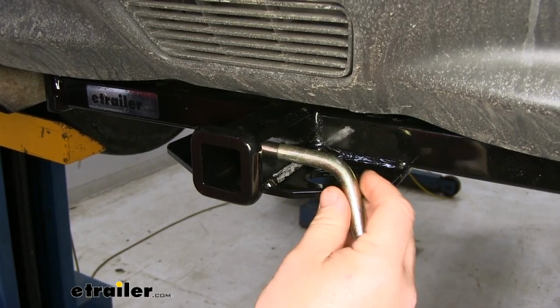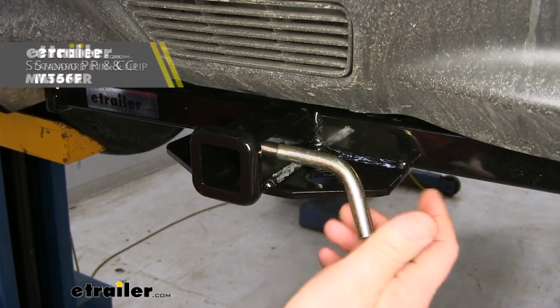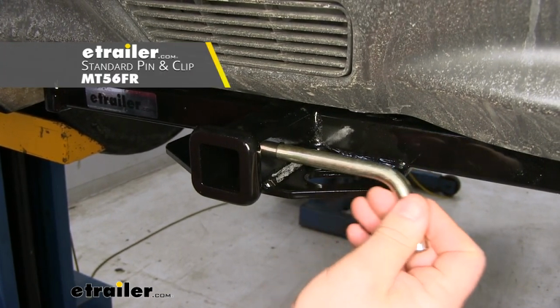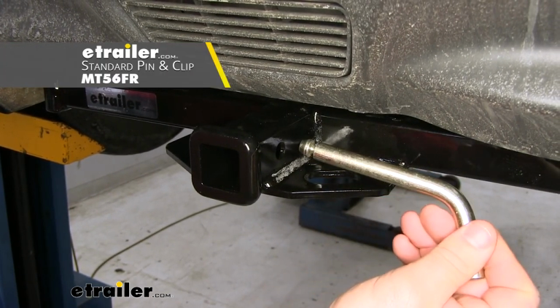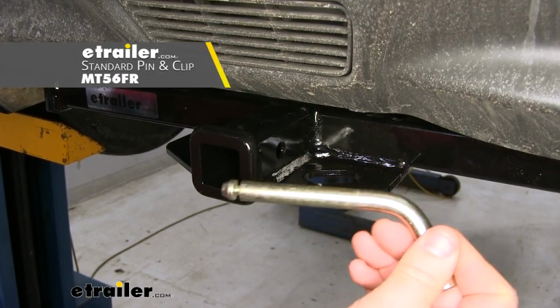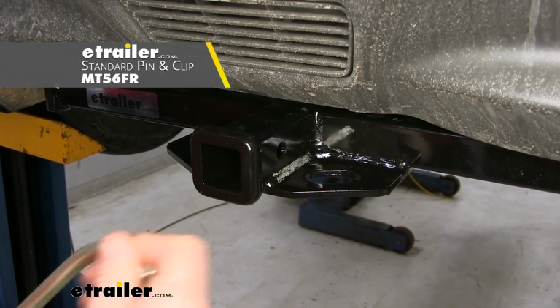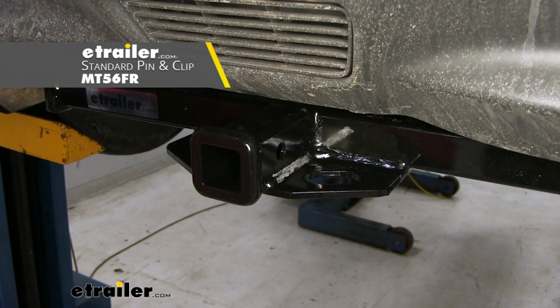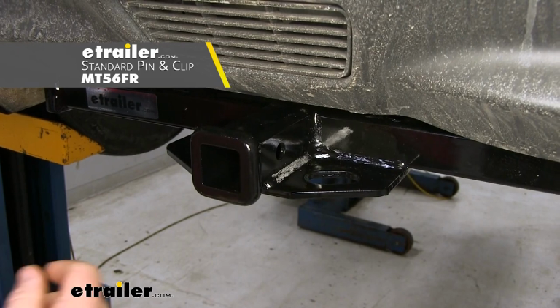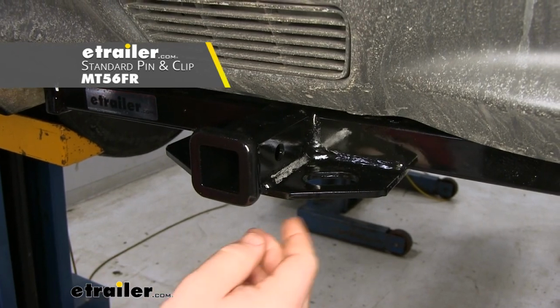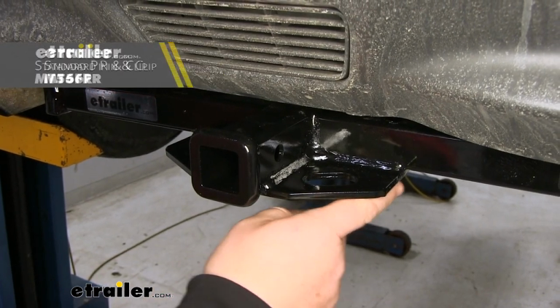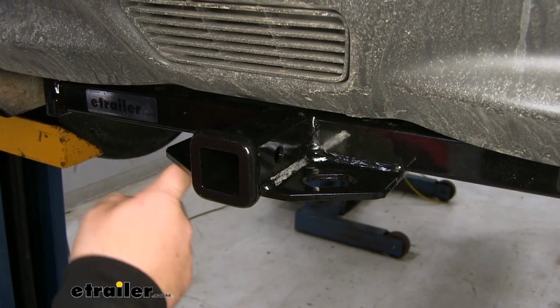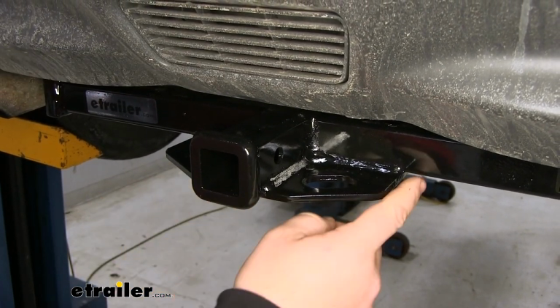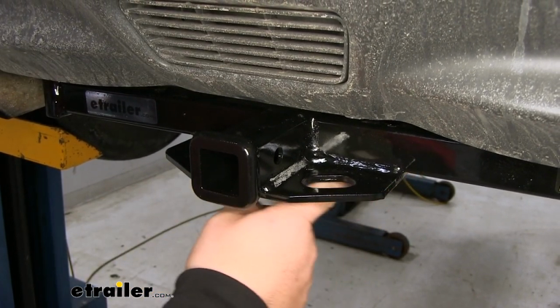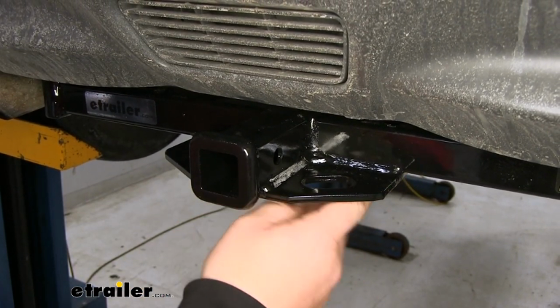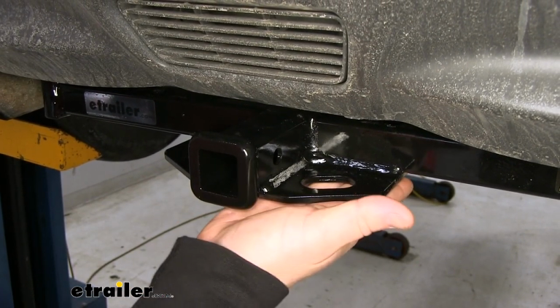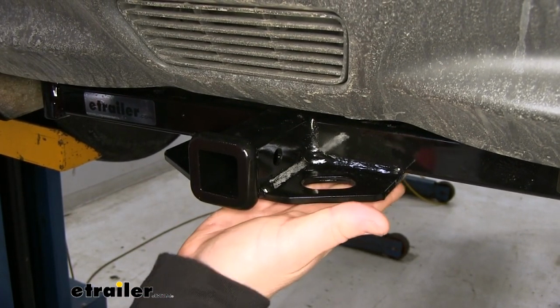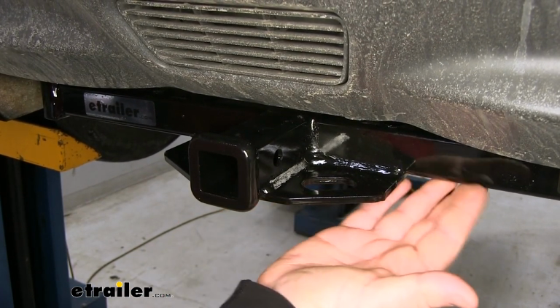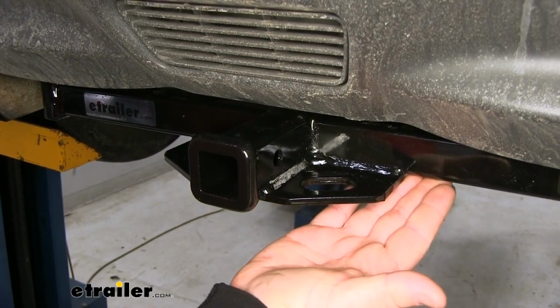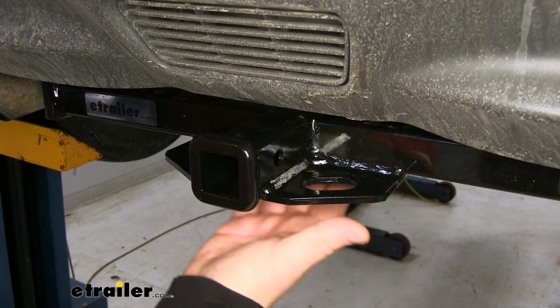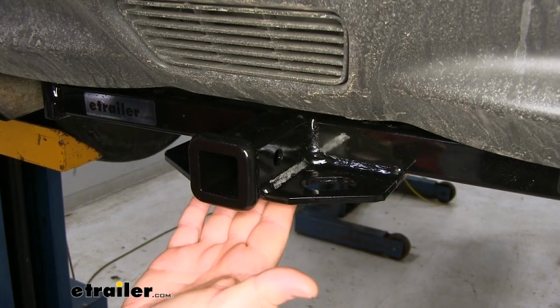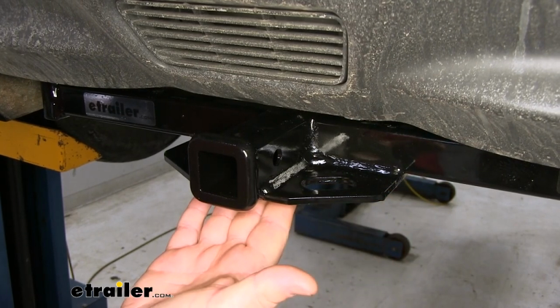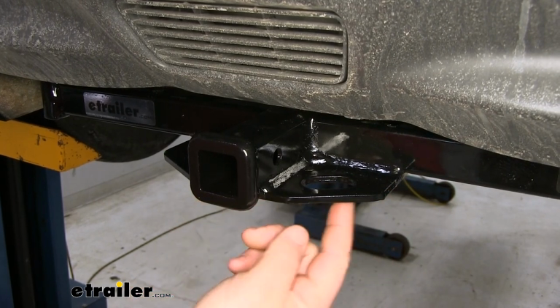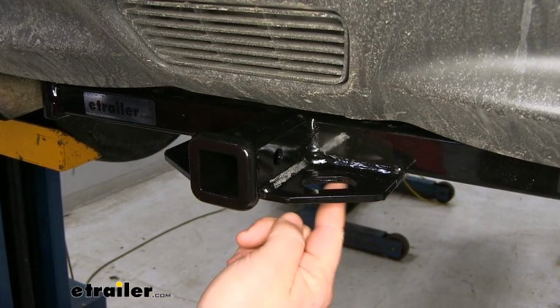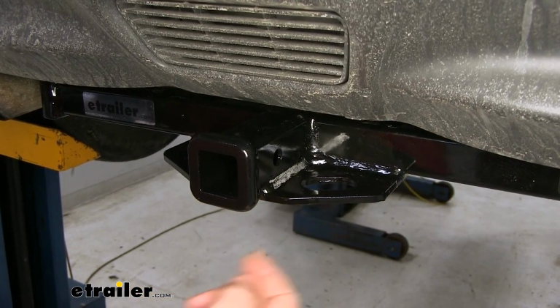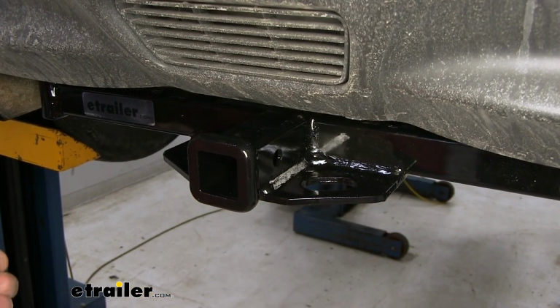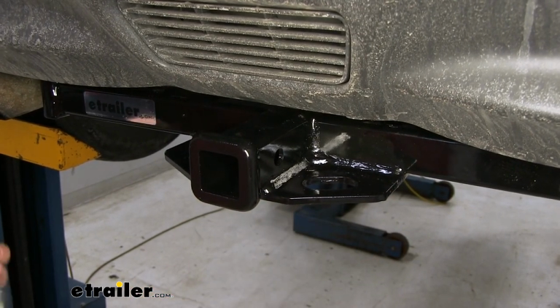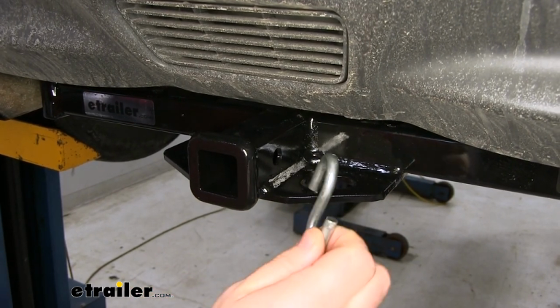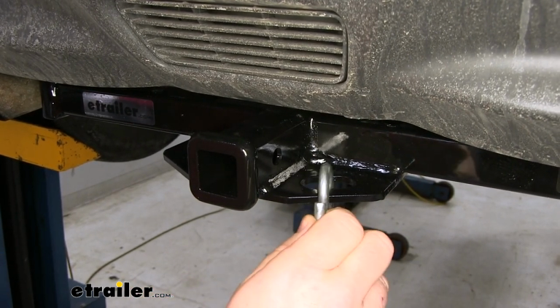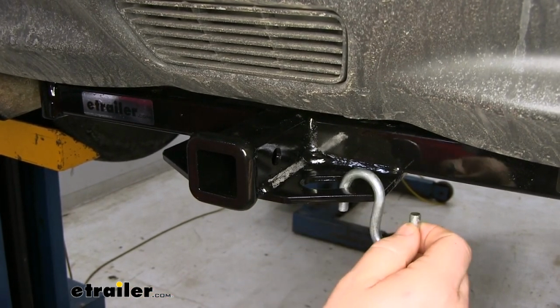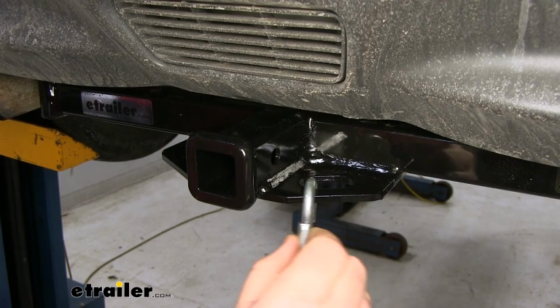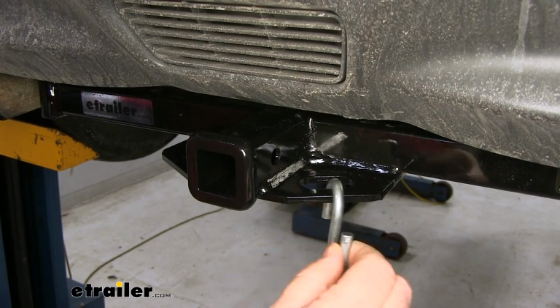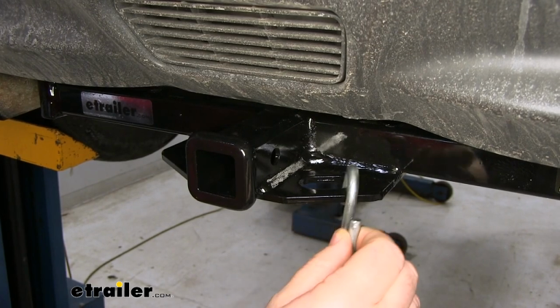The pin and clip does not come with the hitch; however, it can be found here at eTrailer.com. We're going to have plate-style safety chain loops — a welded plate on the bottom of our cross tube and receiver tube. You can see we're going to have fairly large openings, giving us plenty of room for different size hooks.